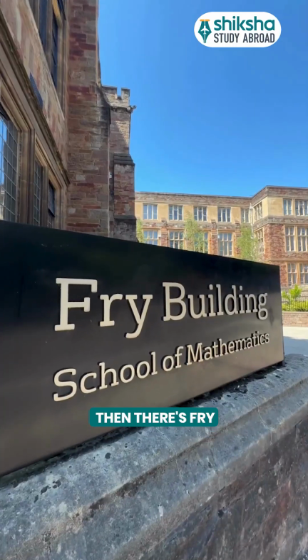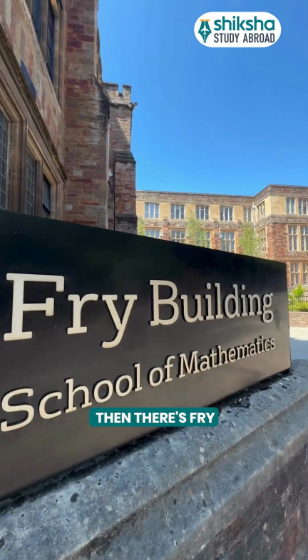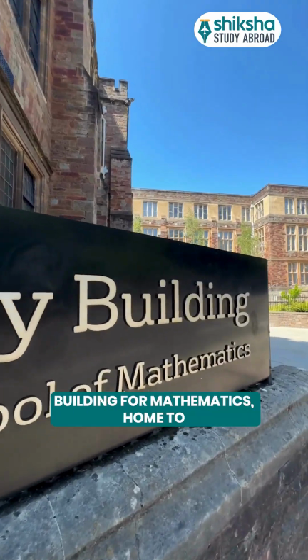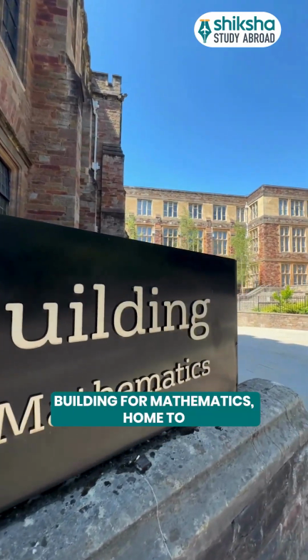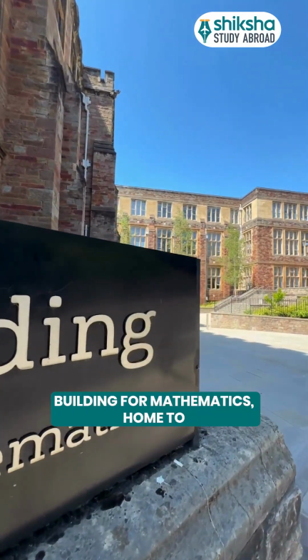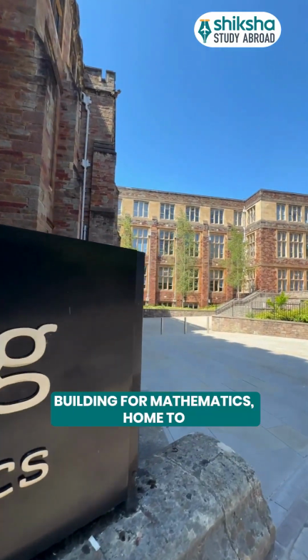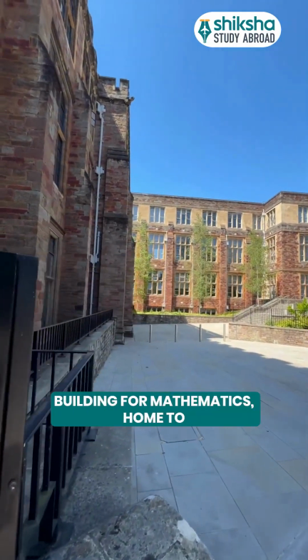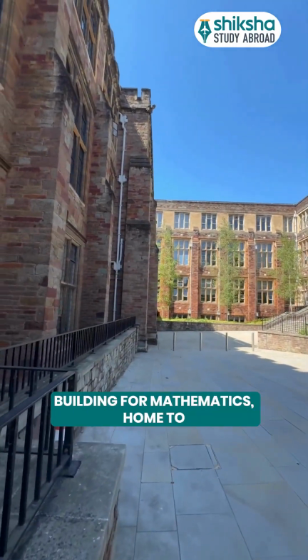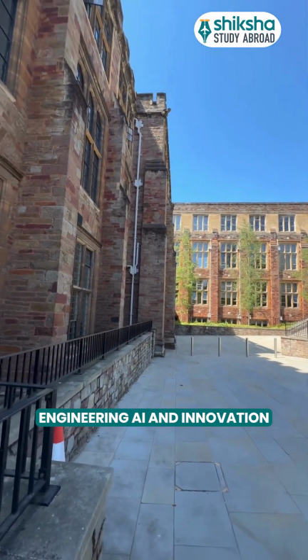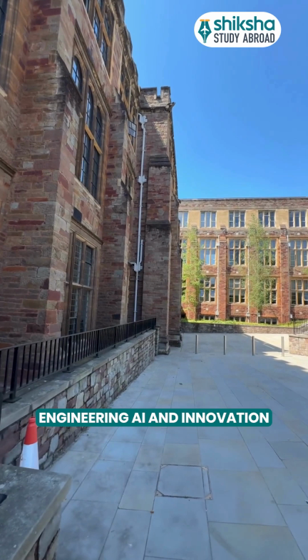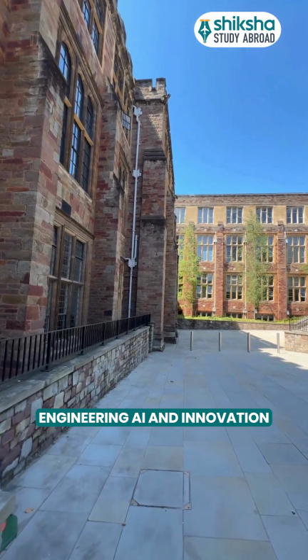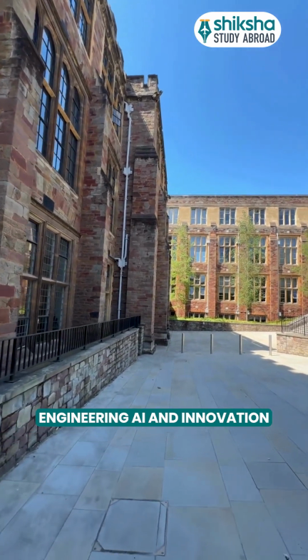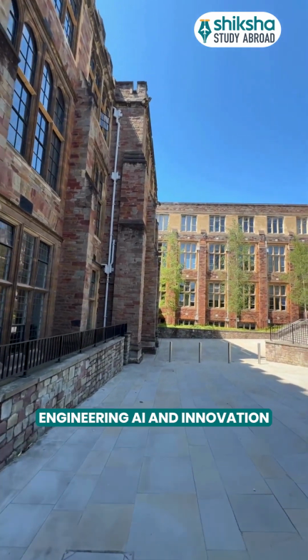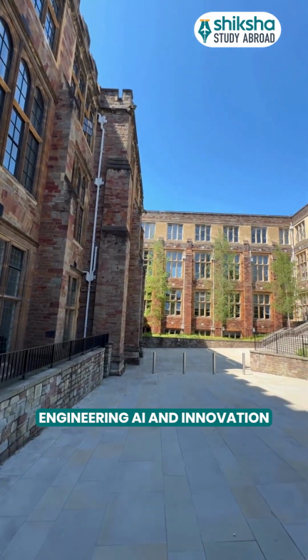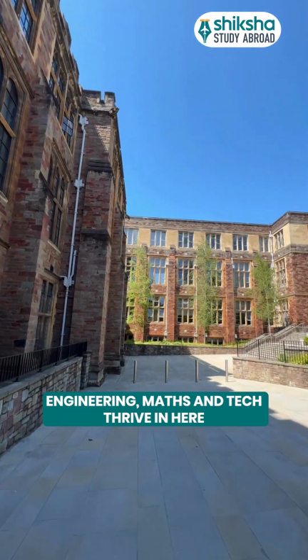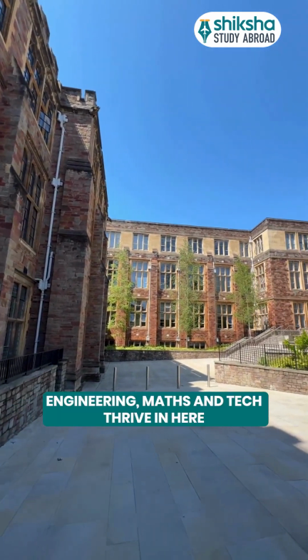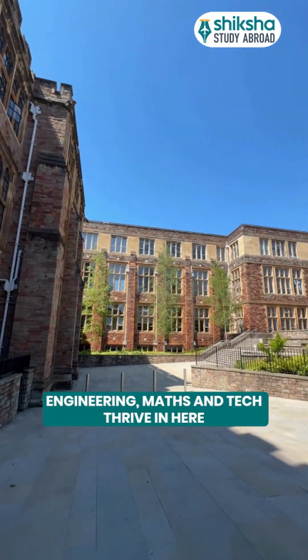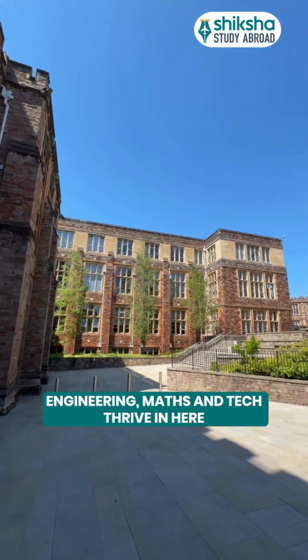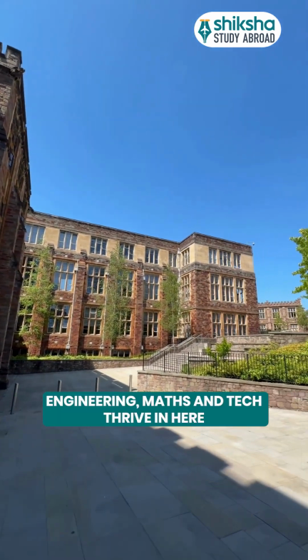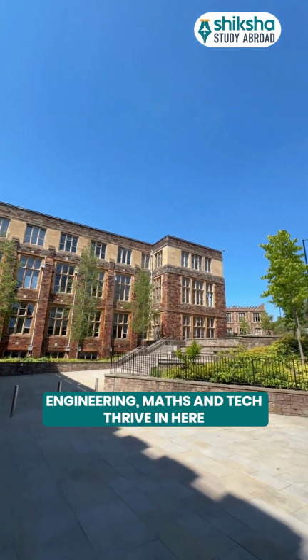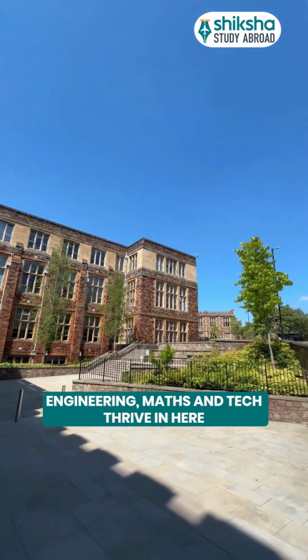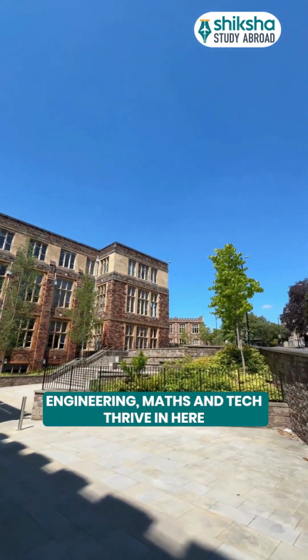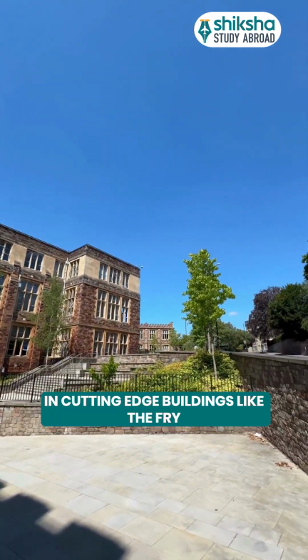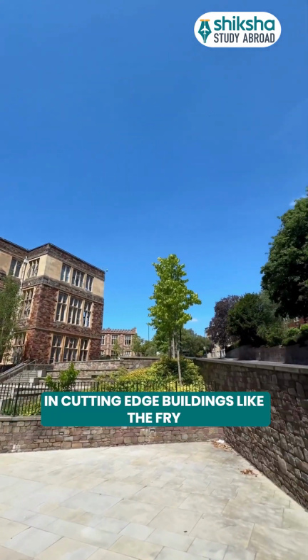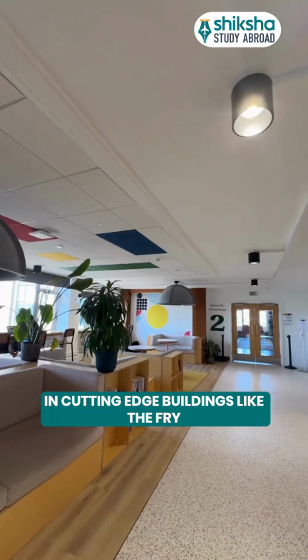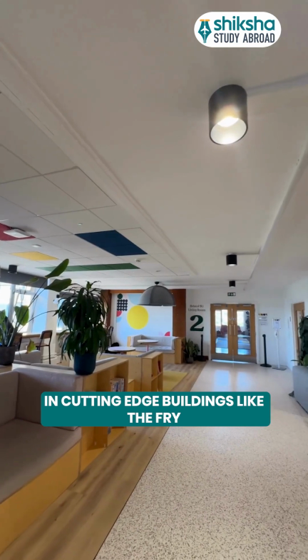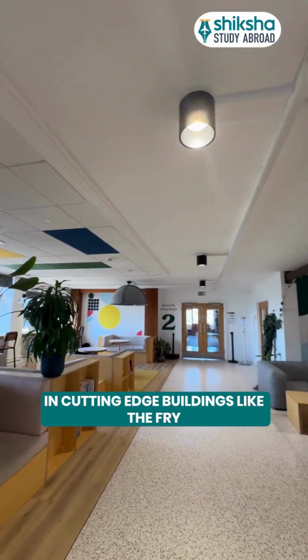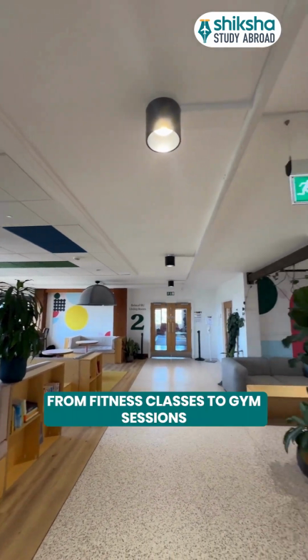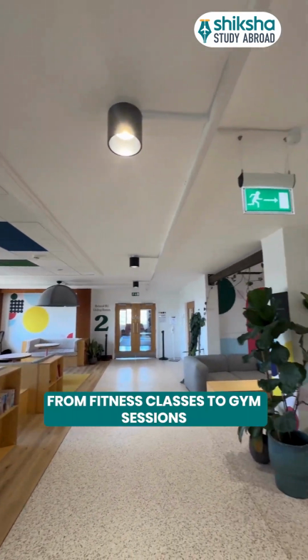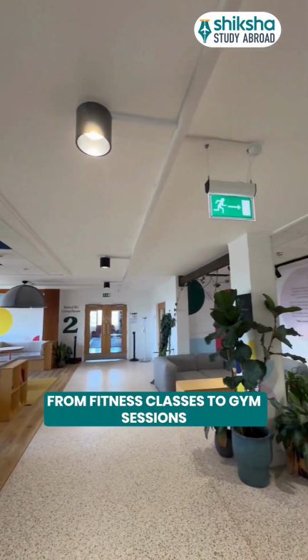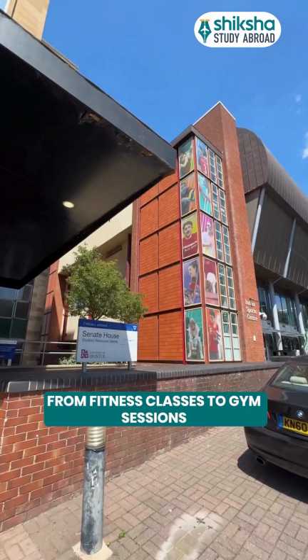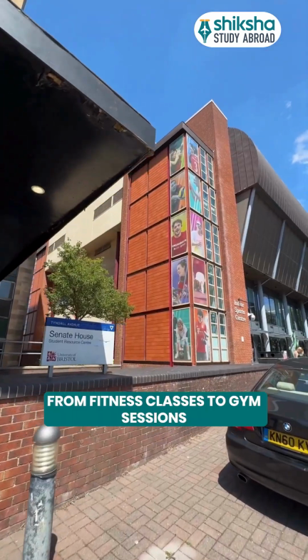Then there's Fry Building for Mathematics, home to Engineering, AI and Innovation. Engineering, Maths and Tech thrive in here in cutting-edge buildings like the Fry.